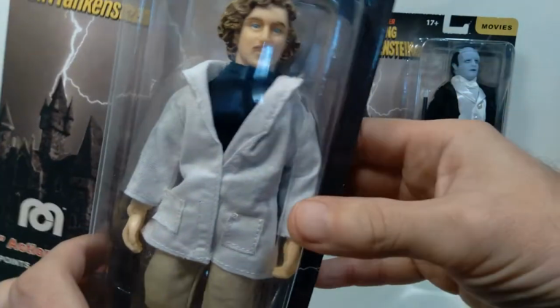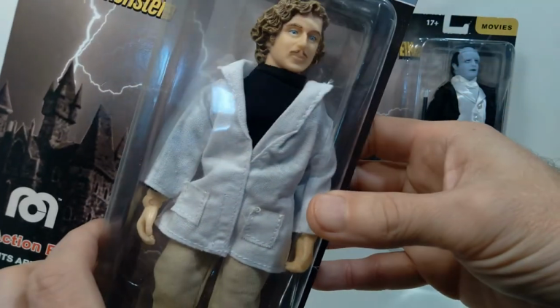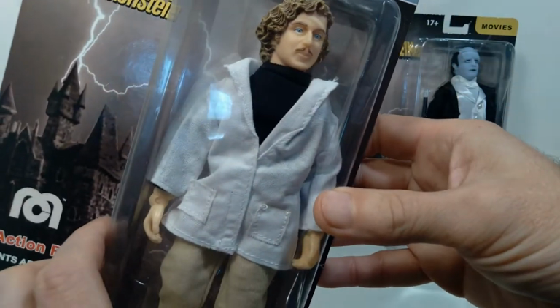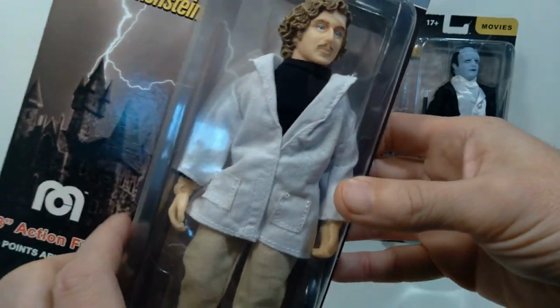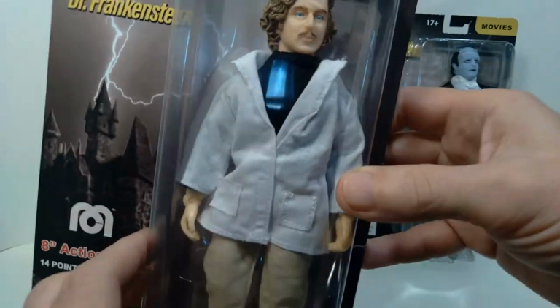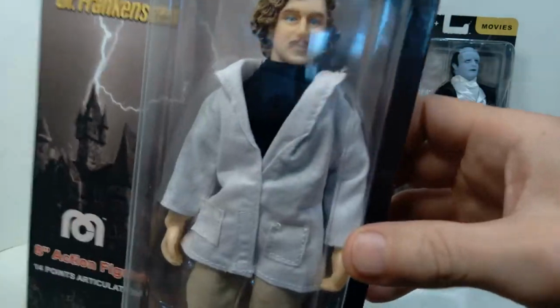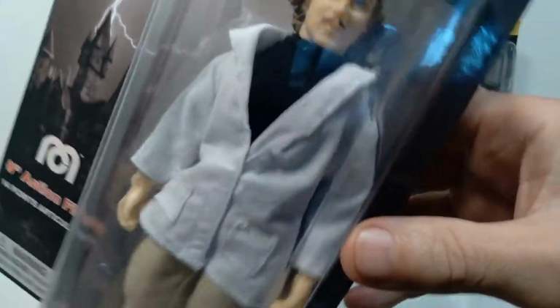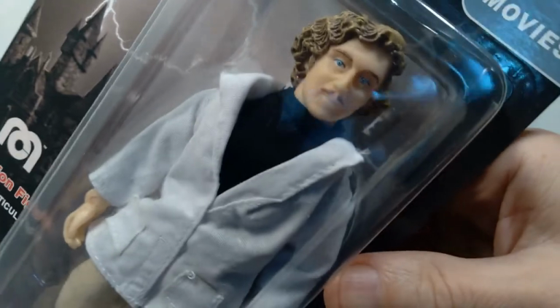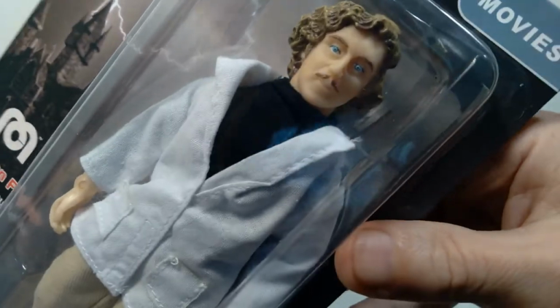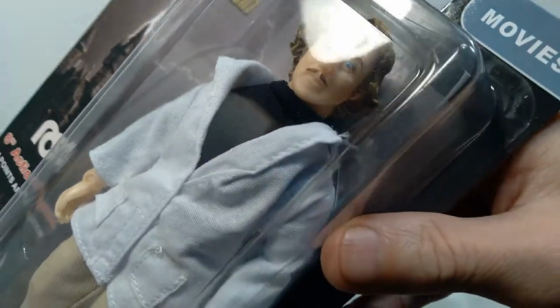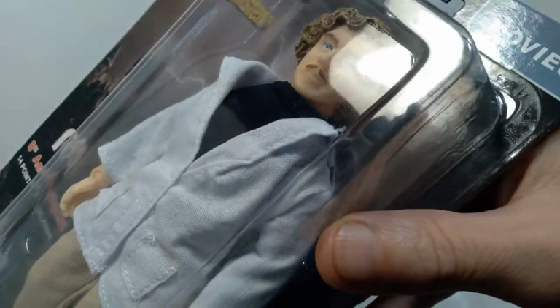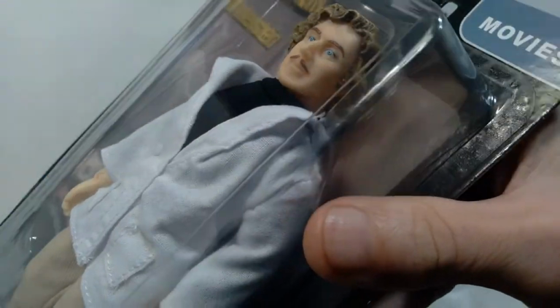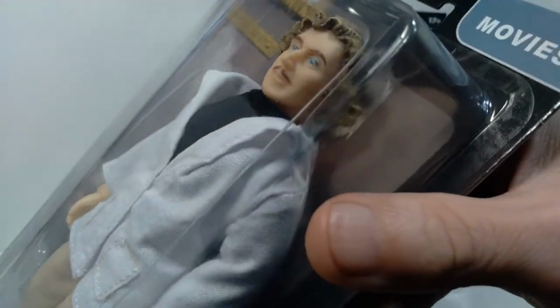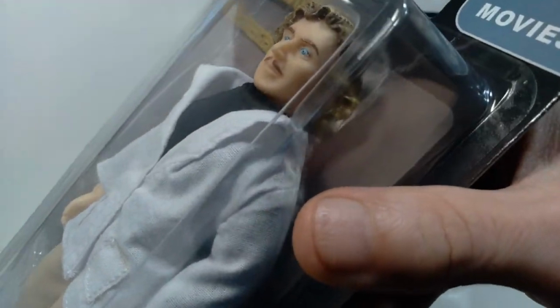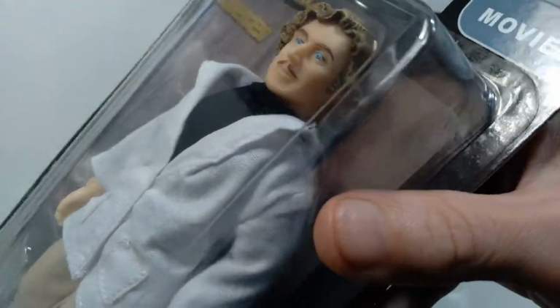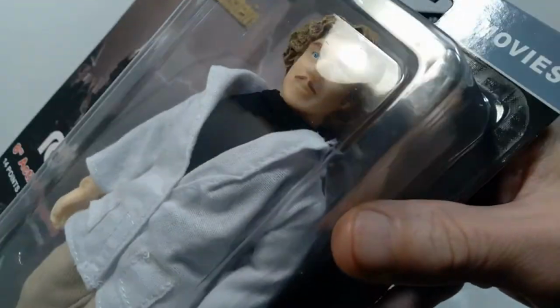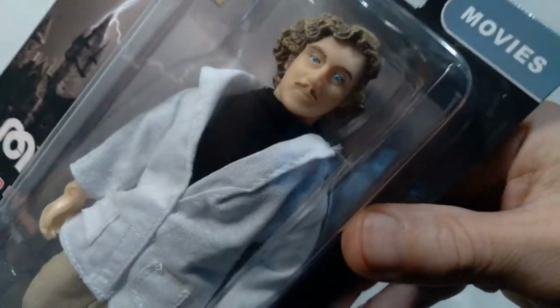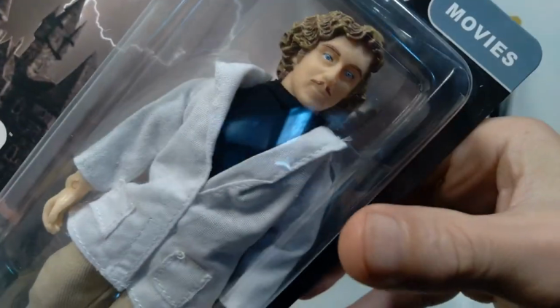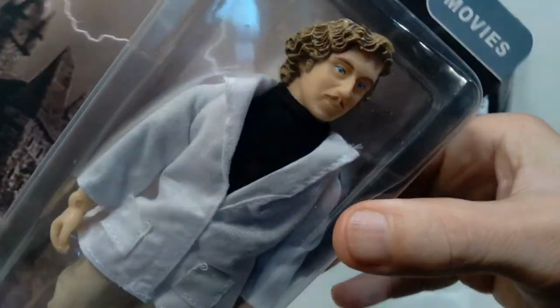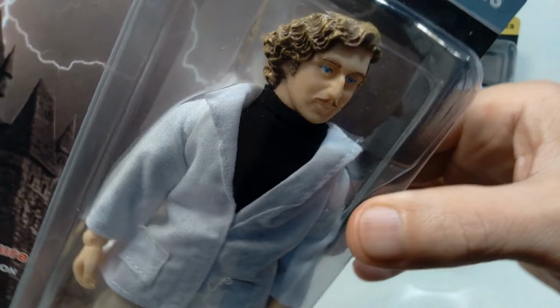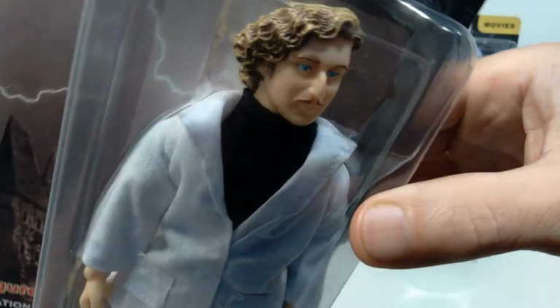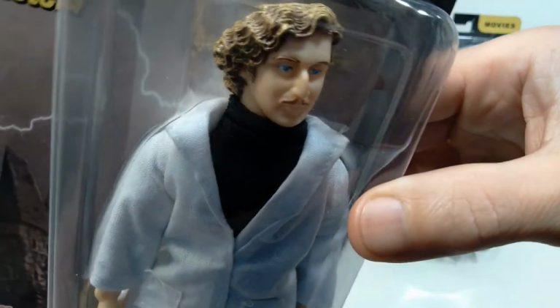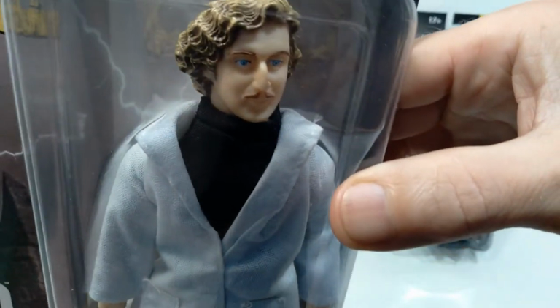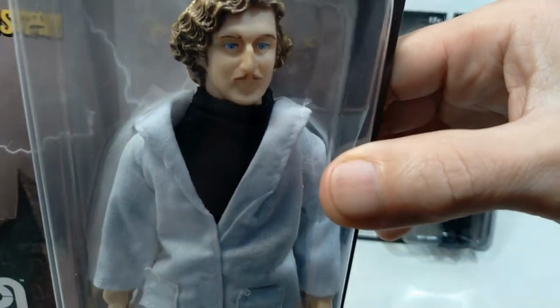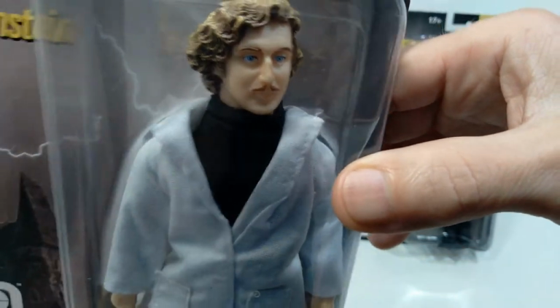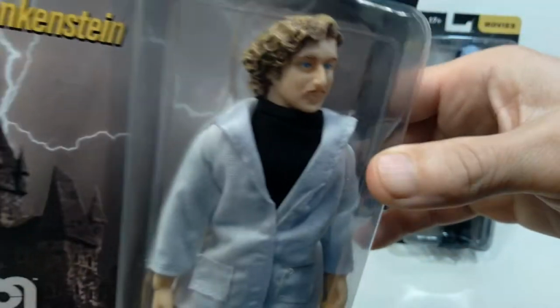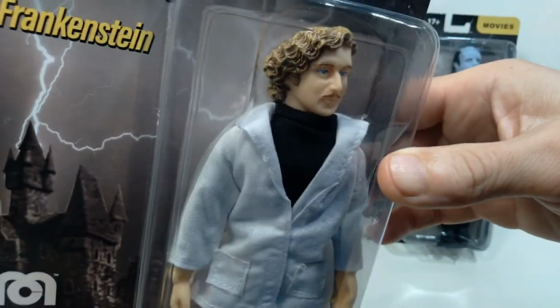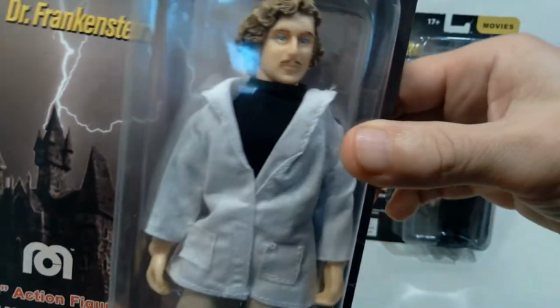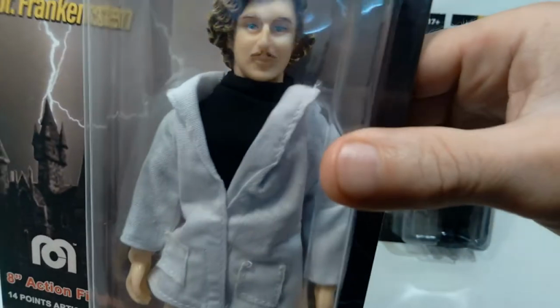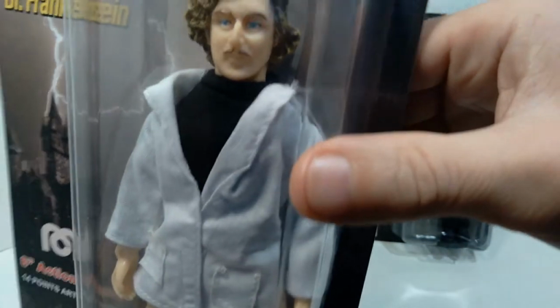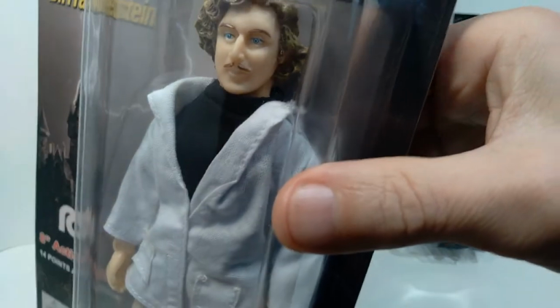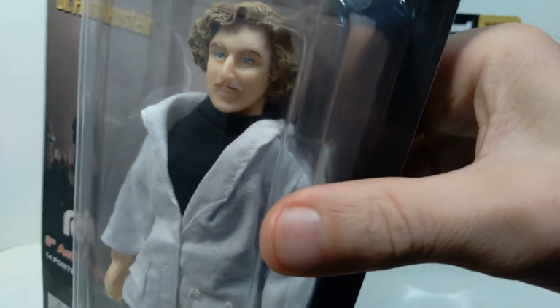These came out in 2021, and I think they did a fantastic job on the head sculpt. As you can see, that very much does look like Gene Wilder as he portrayed the role in the film. Yeah, I think that looks really fantastic.